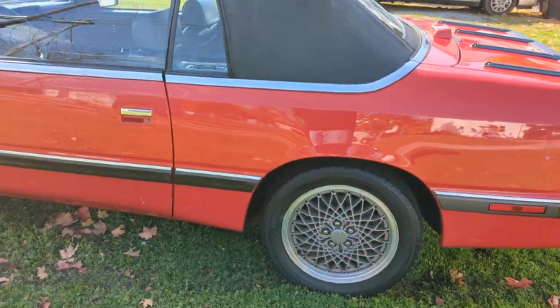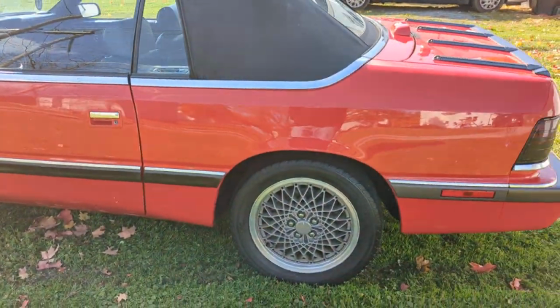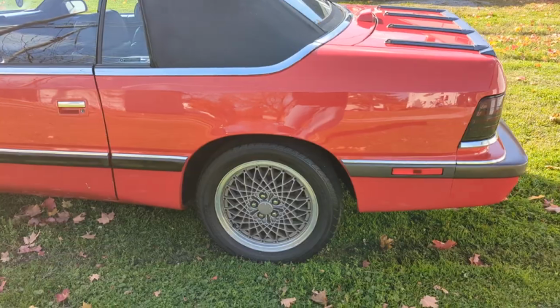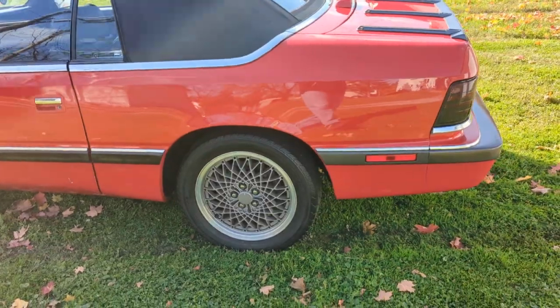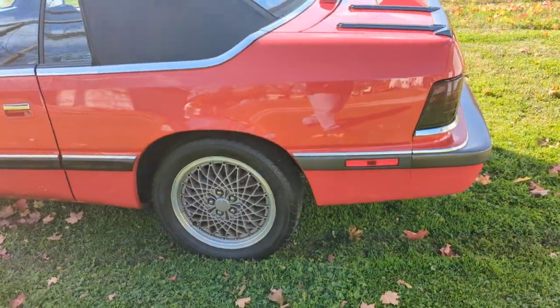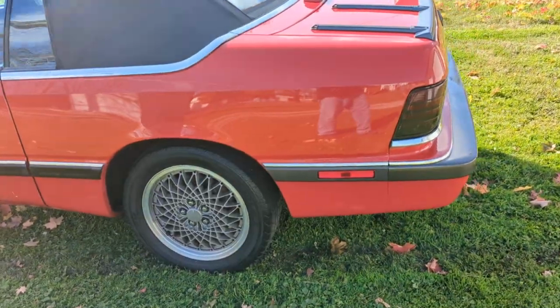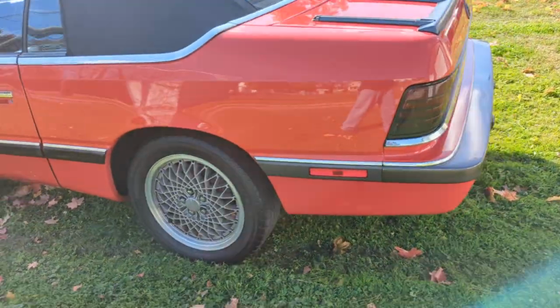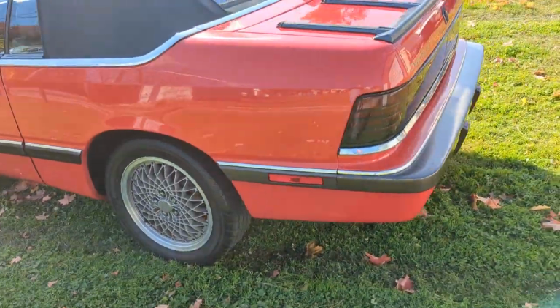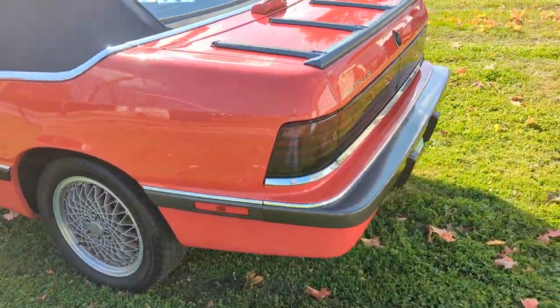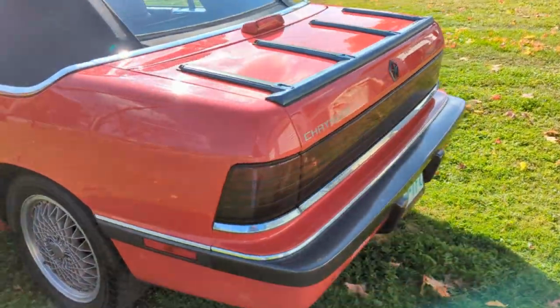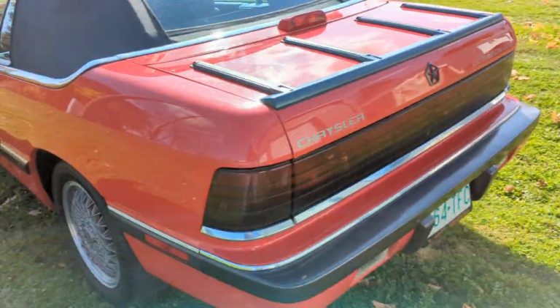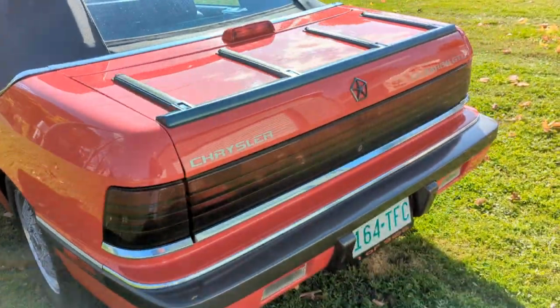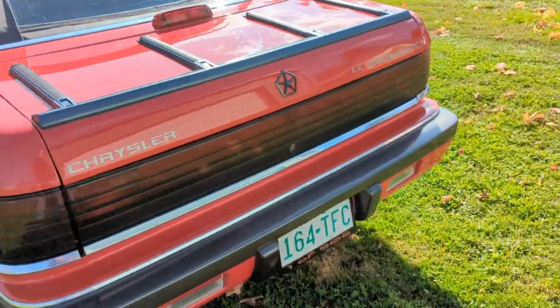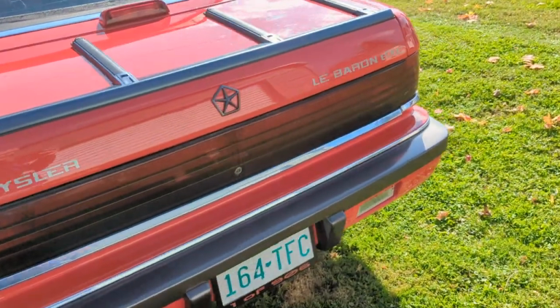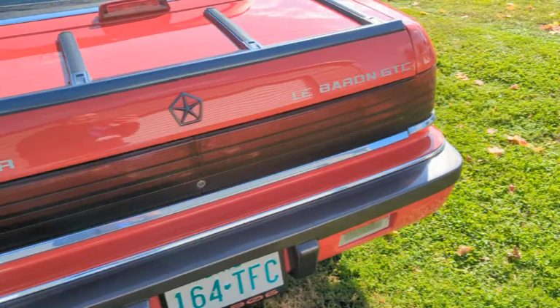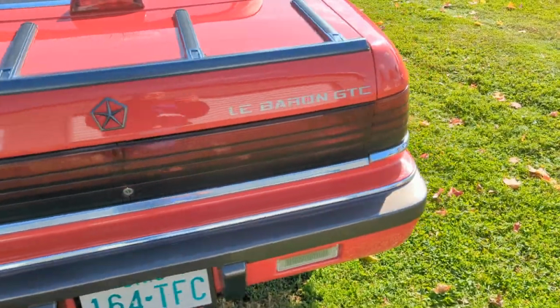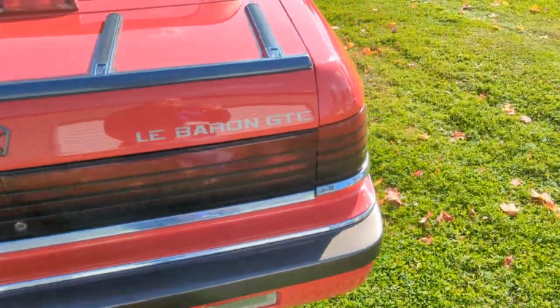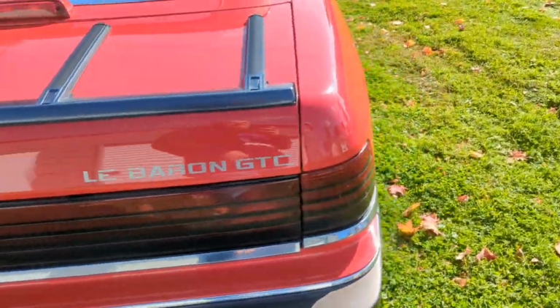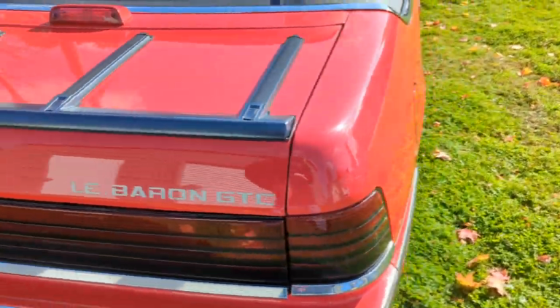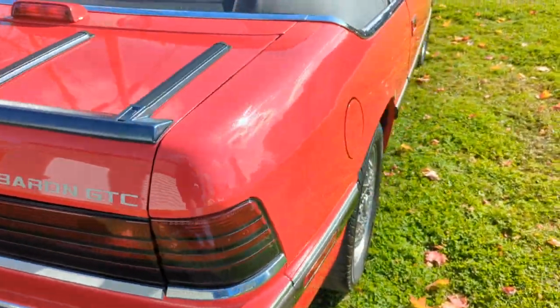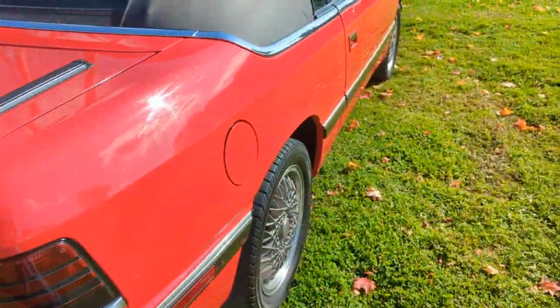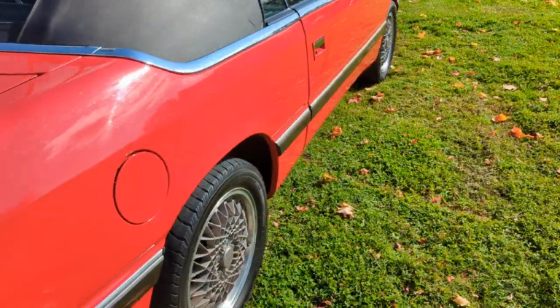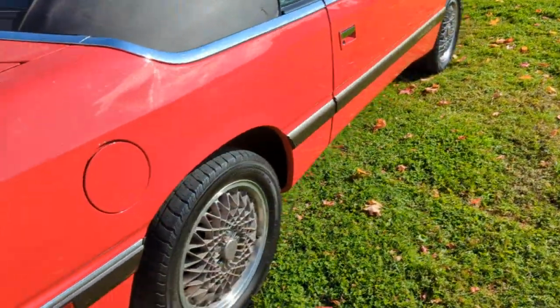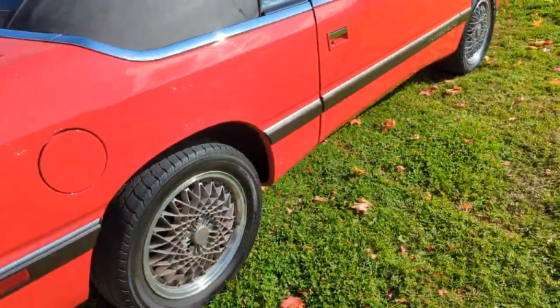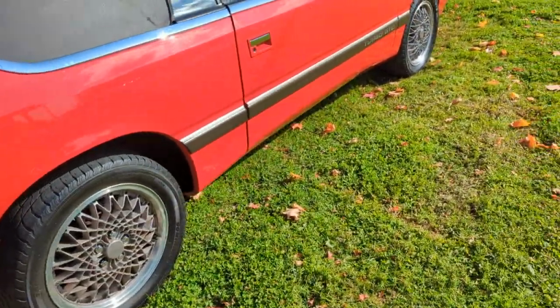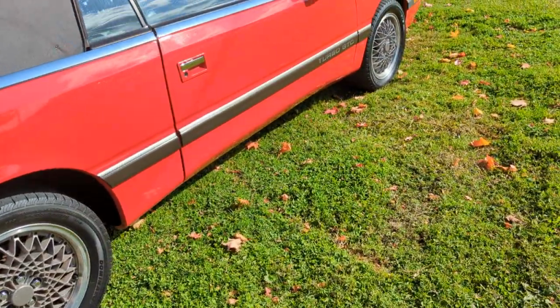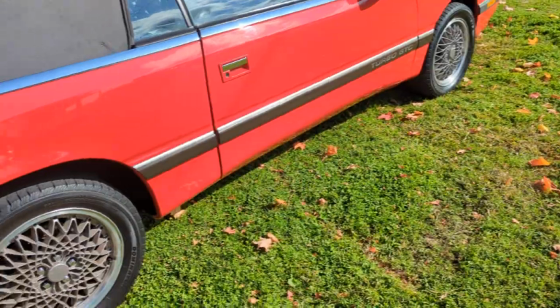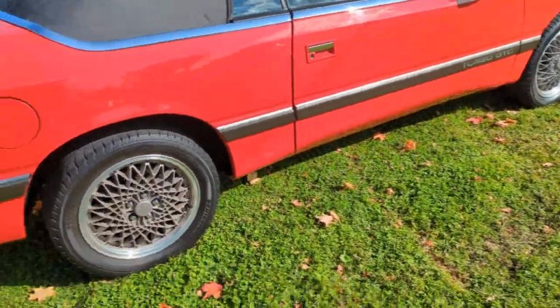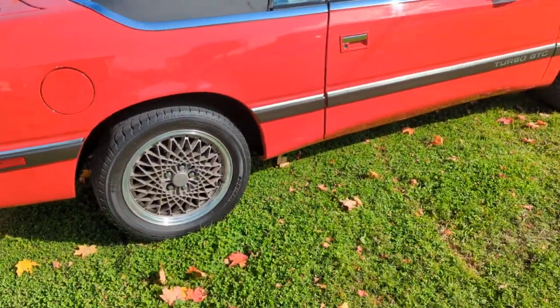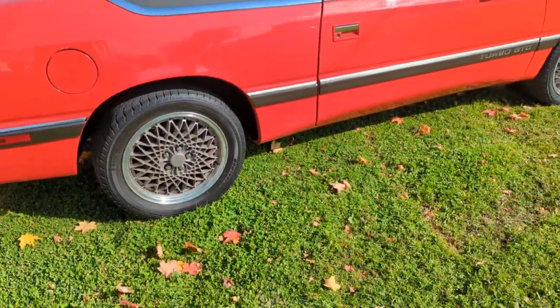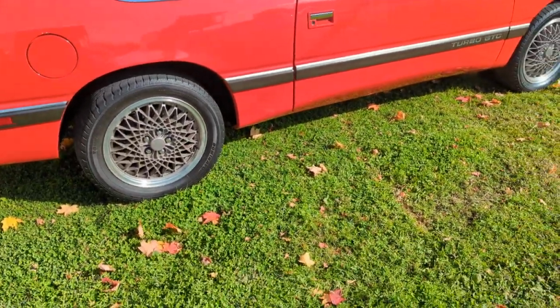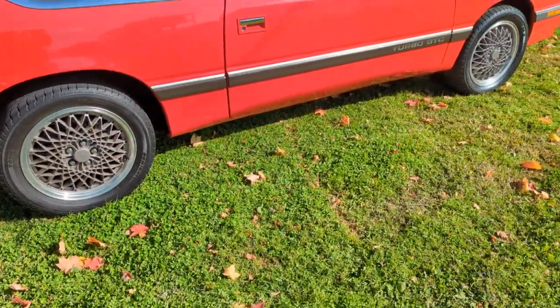Being a GTC, that trim came out in late 88 as a mid-year option. The GTC got you some different things. I'll talk about the 89s because I know them probably the best. With the GTC, they would have come with the...